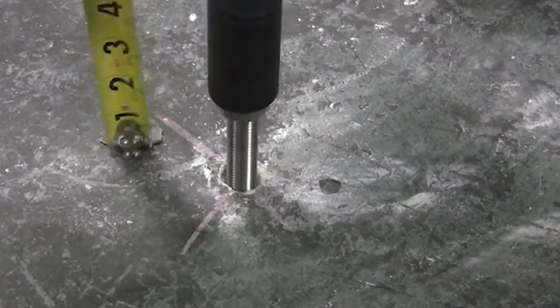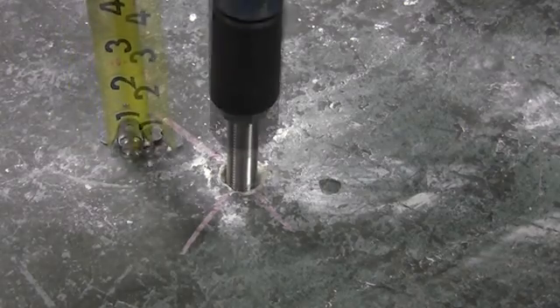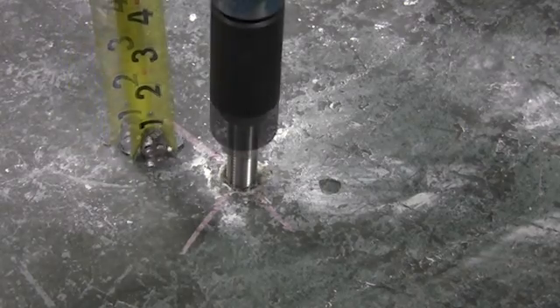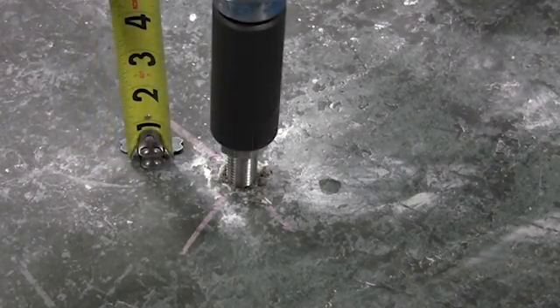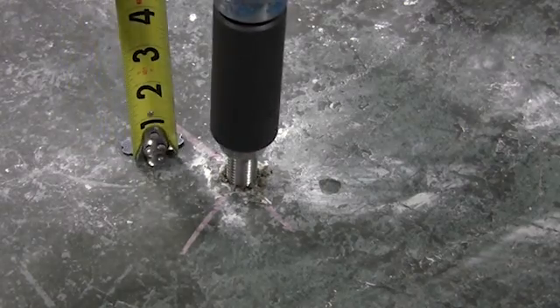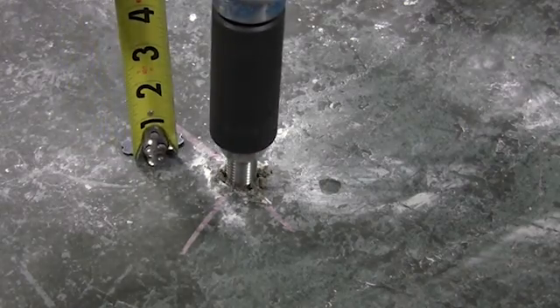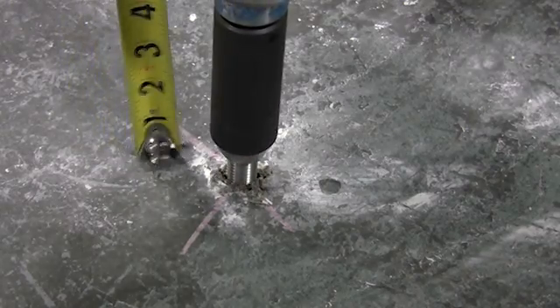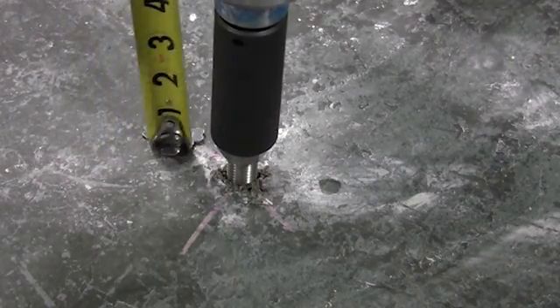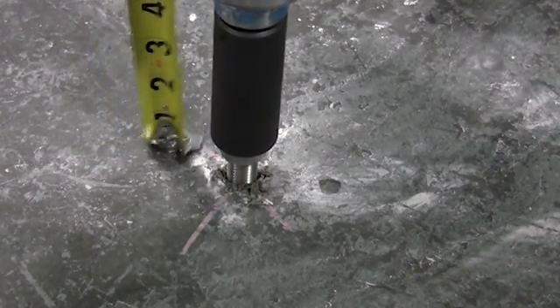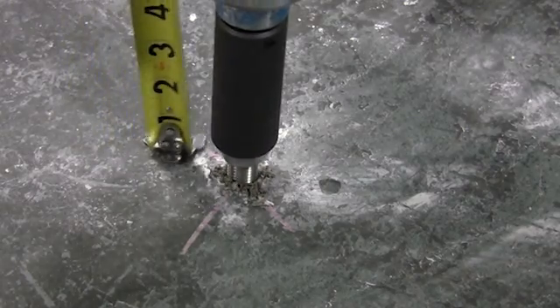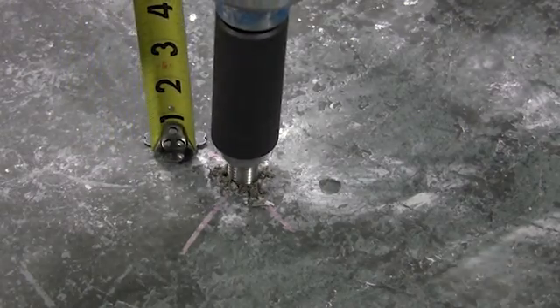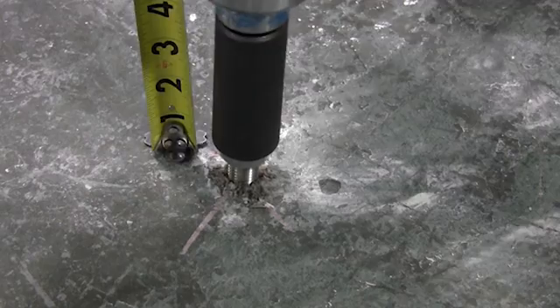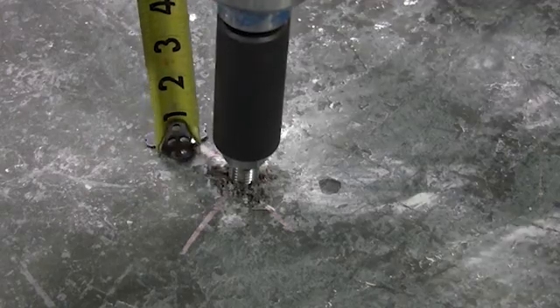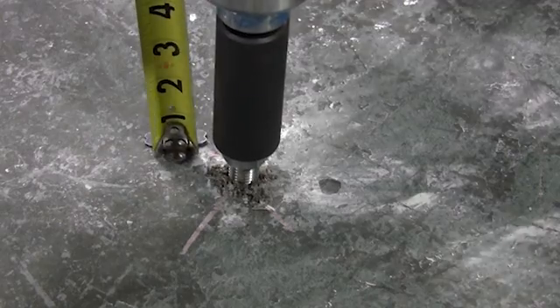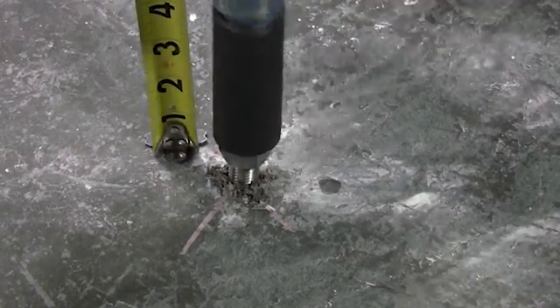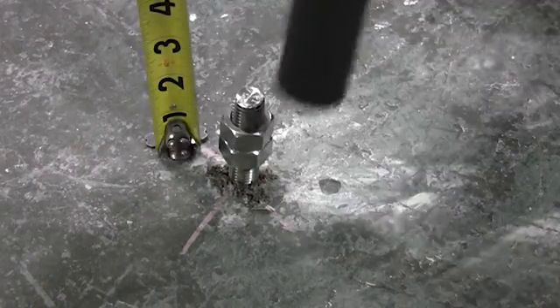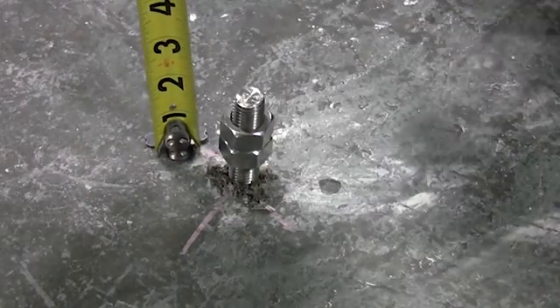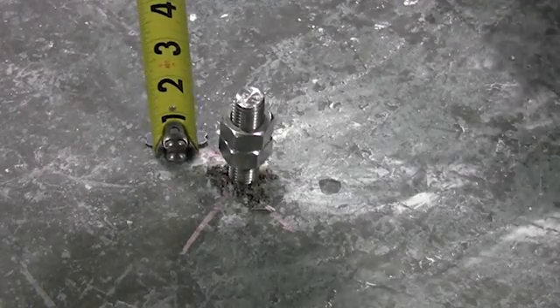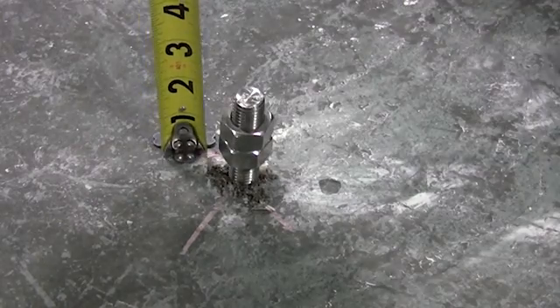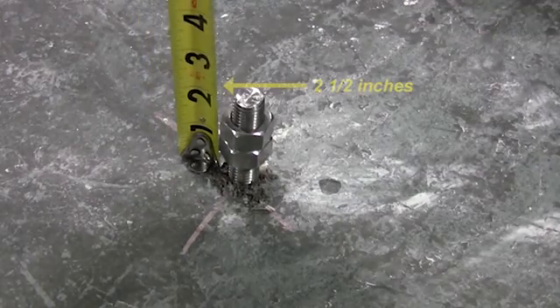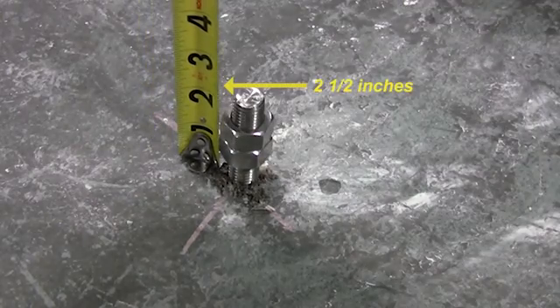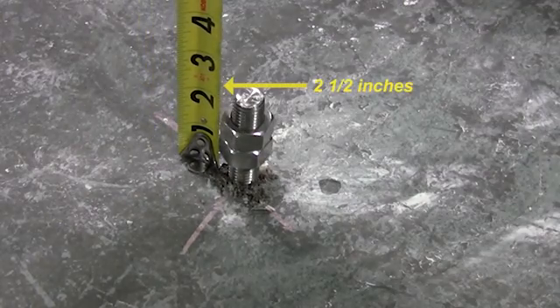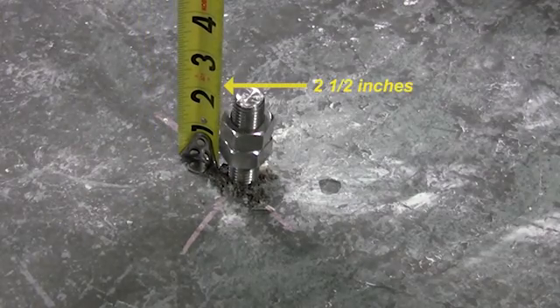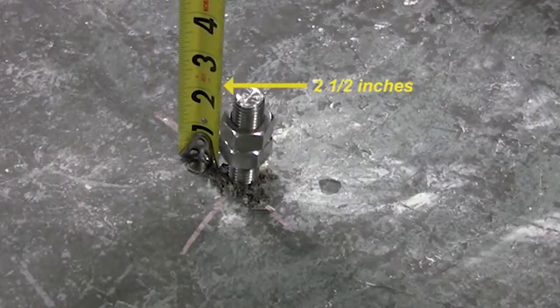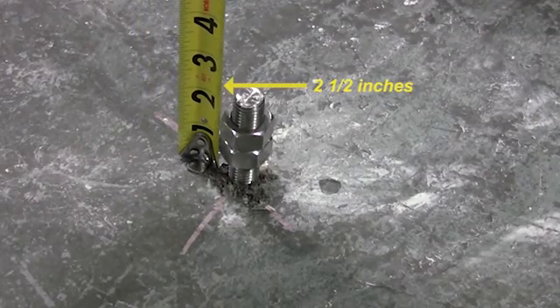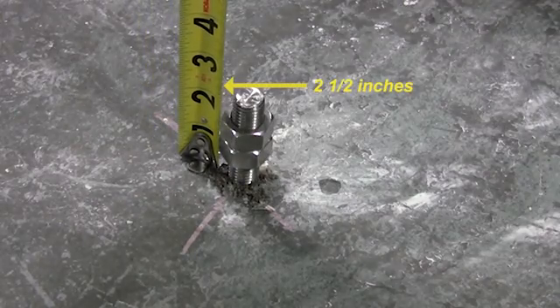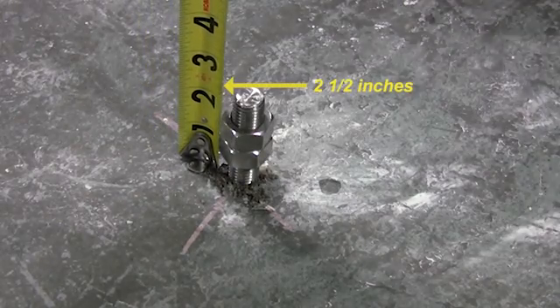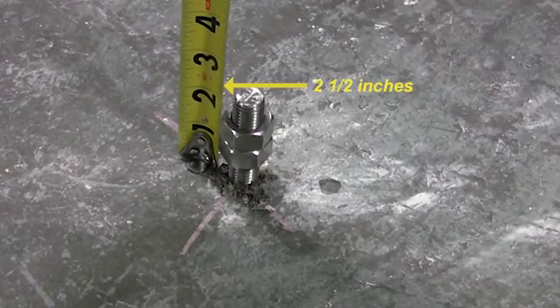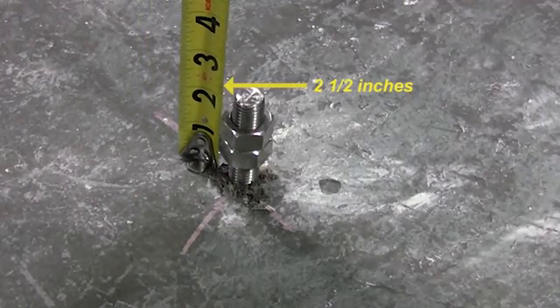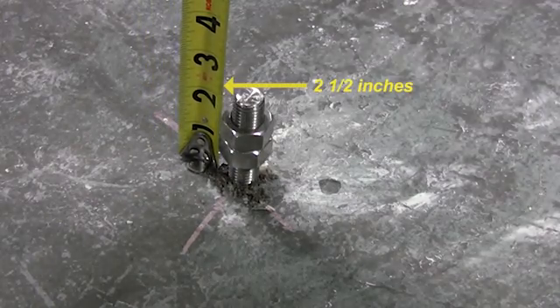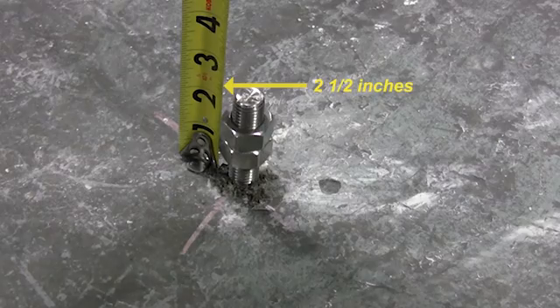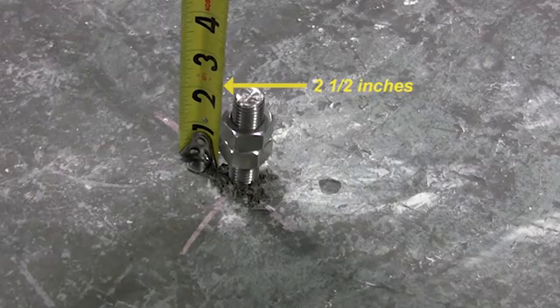Next, use an impact wrench to drill the anchor stud into the adhesive packet so 2.5 inches of the stud sticks out of the concrete floor.